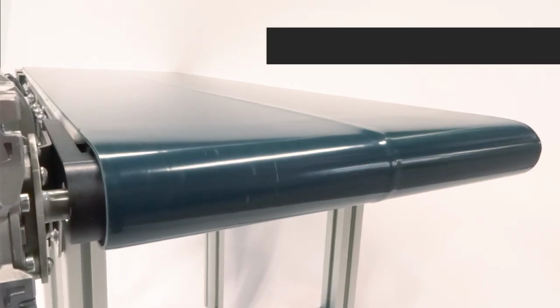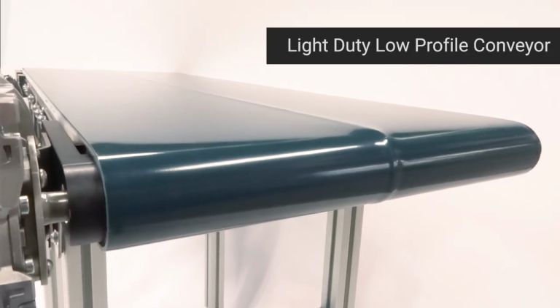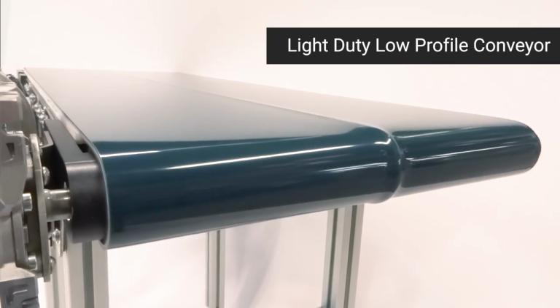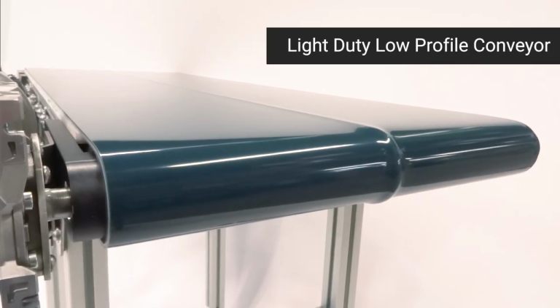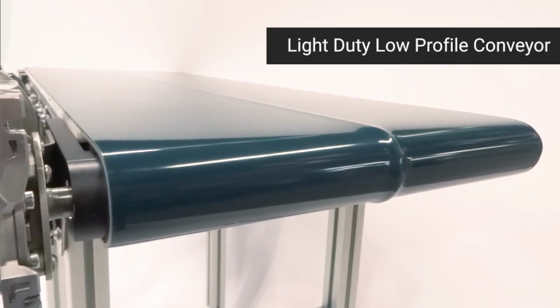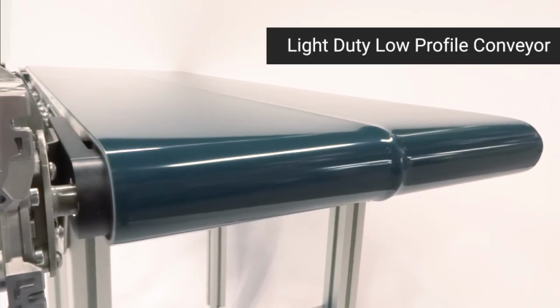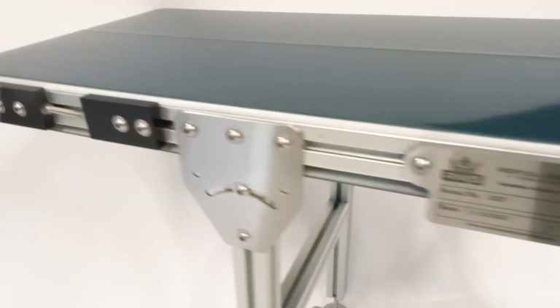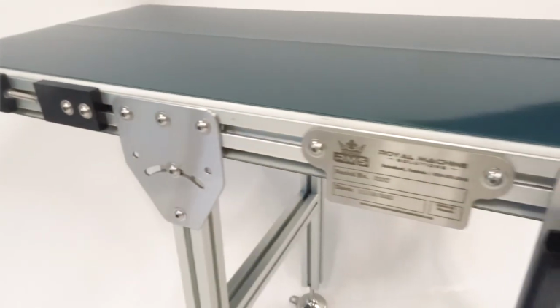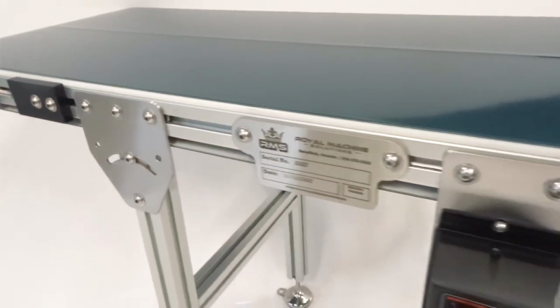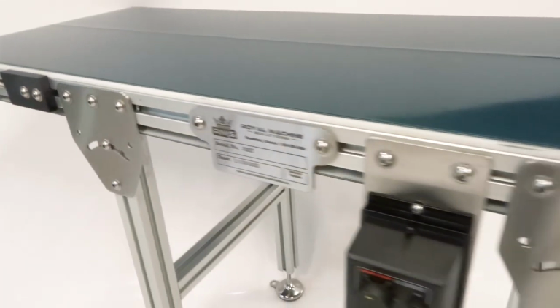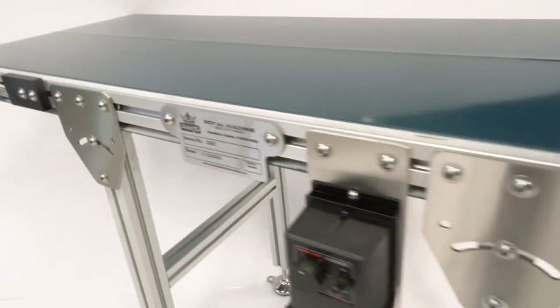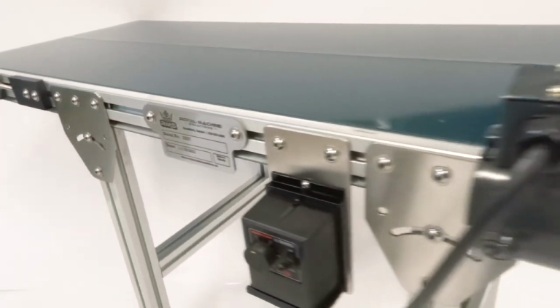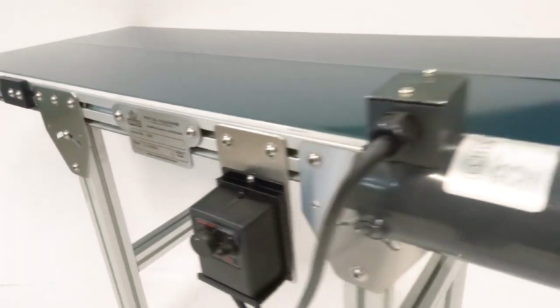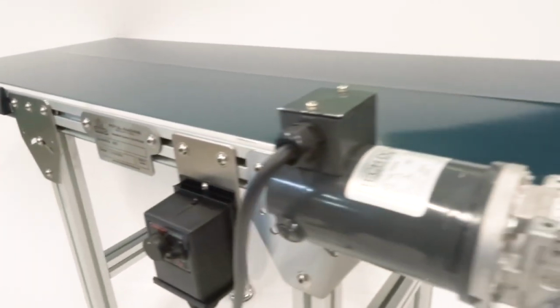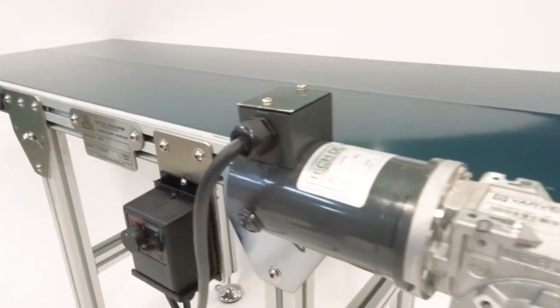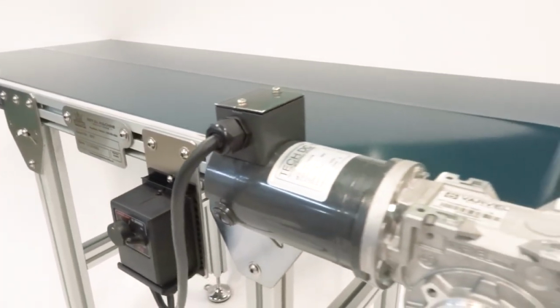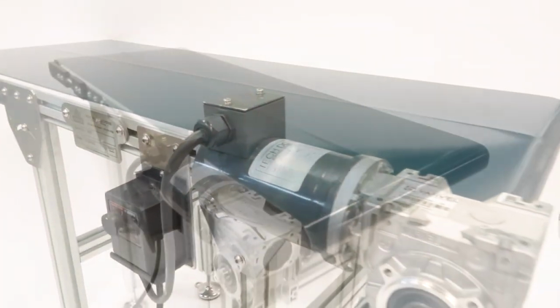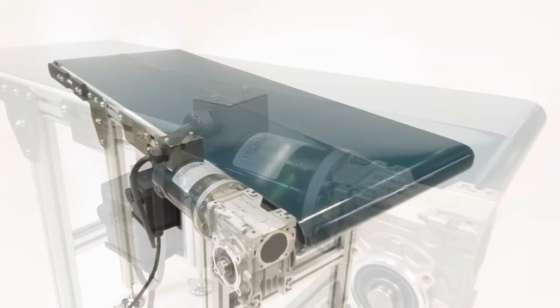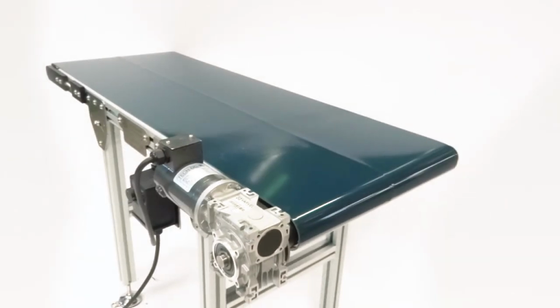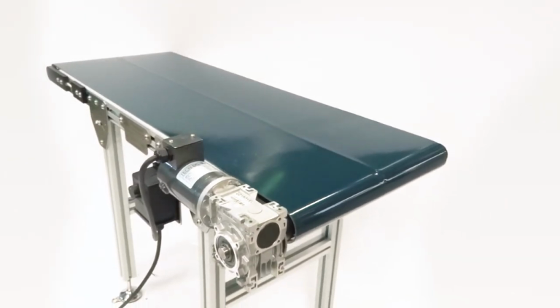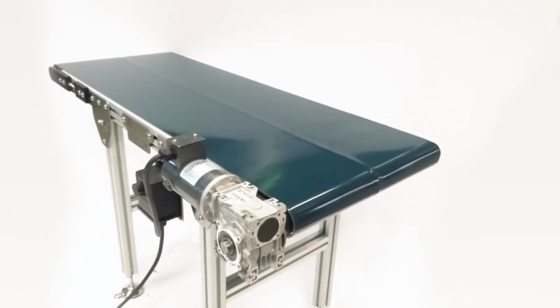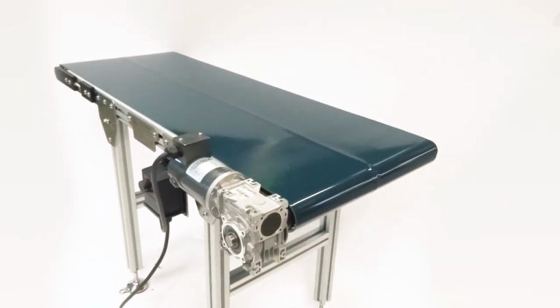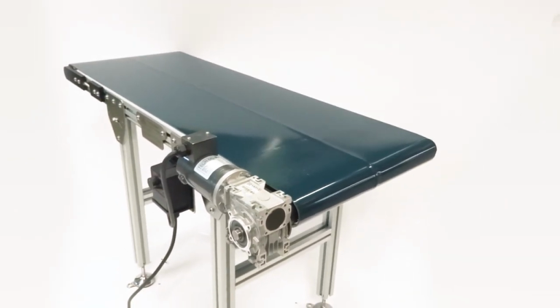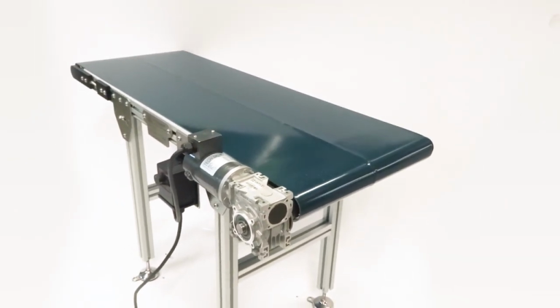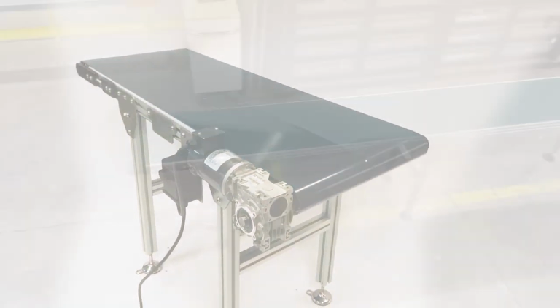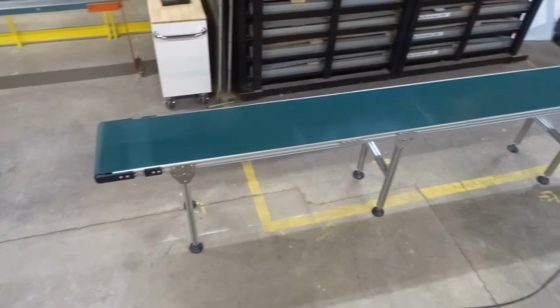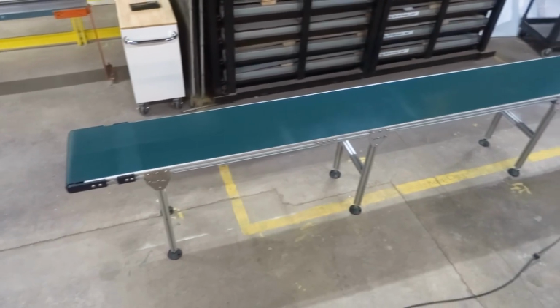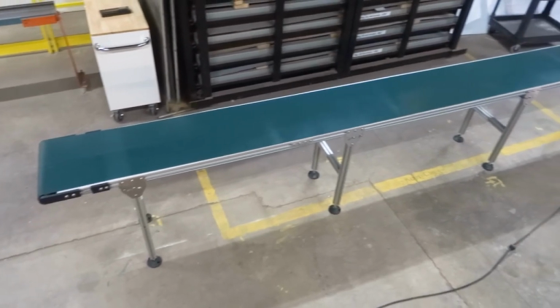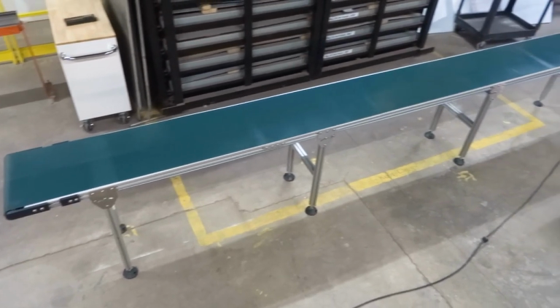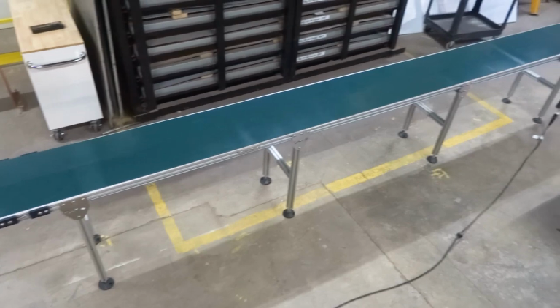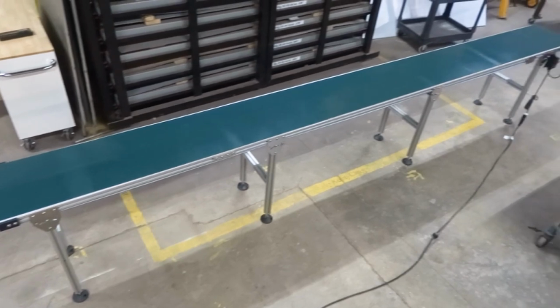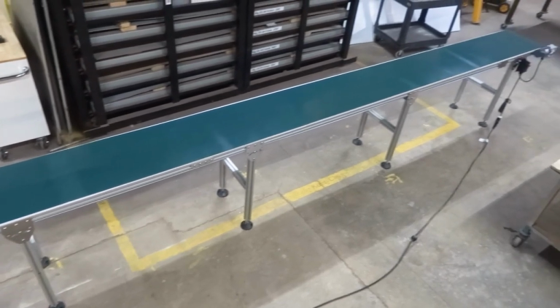This low-profile conveyor is ideal for lightweight applications. Each one is custom-built to your needs. It can be made any size from small to large, up to 30 feet long.